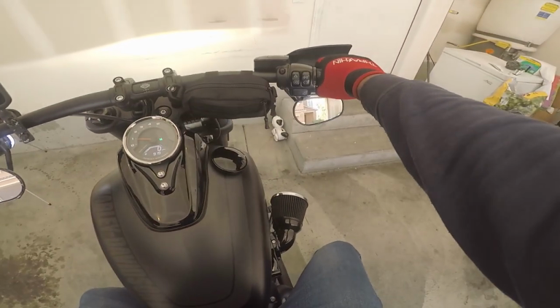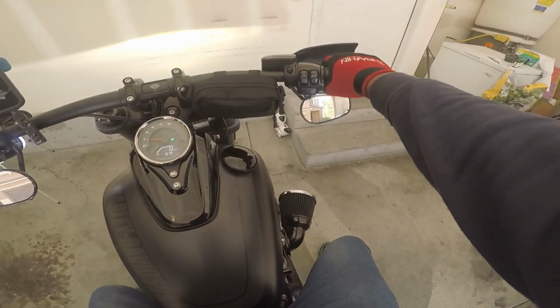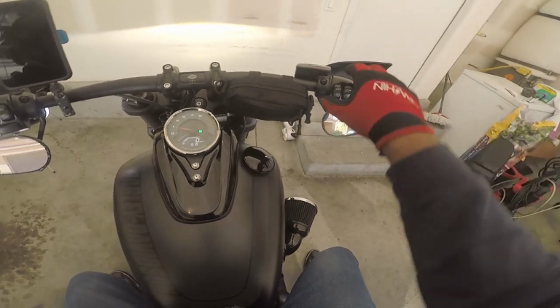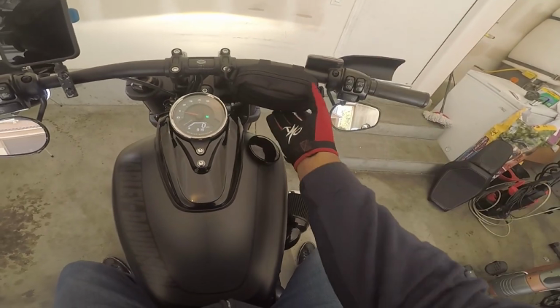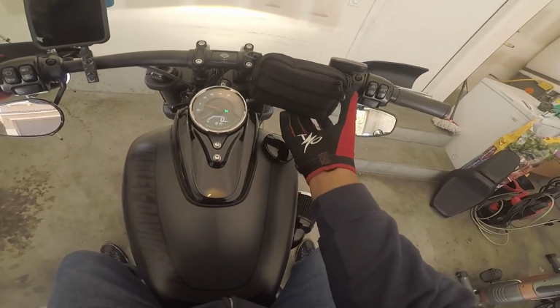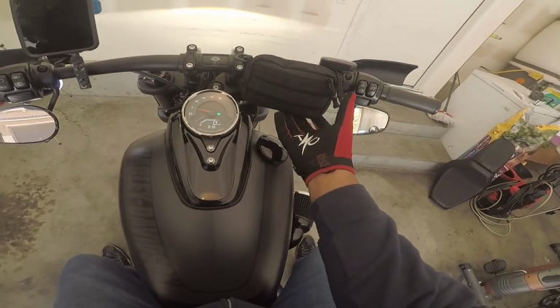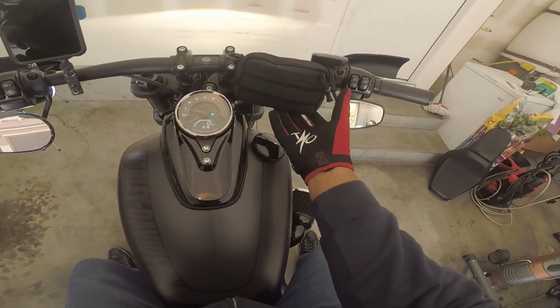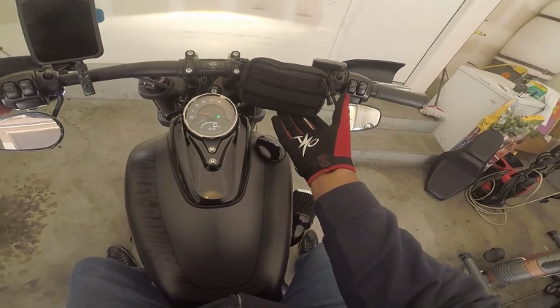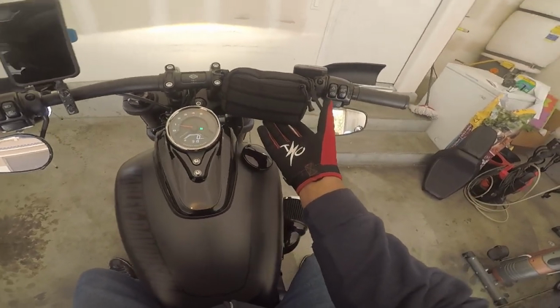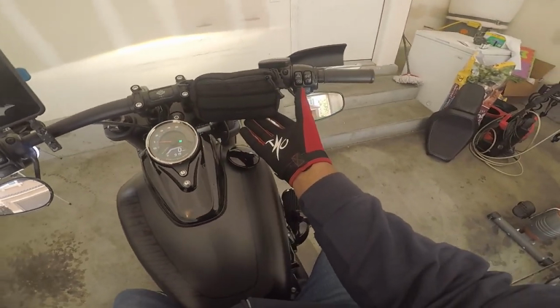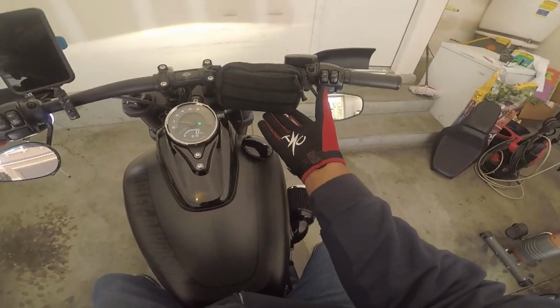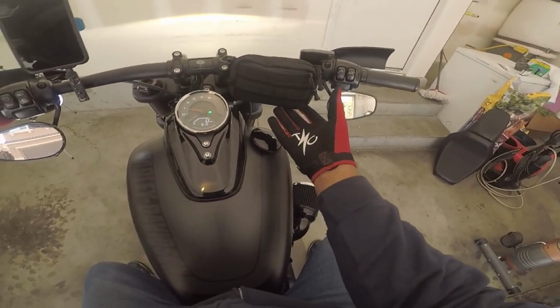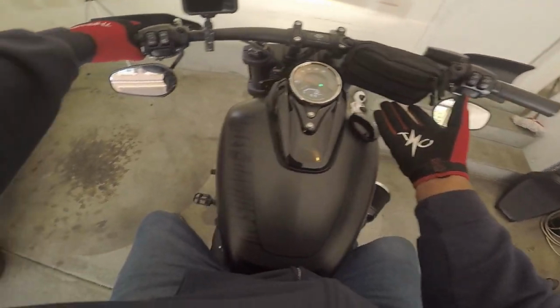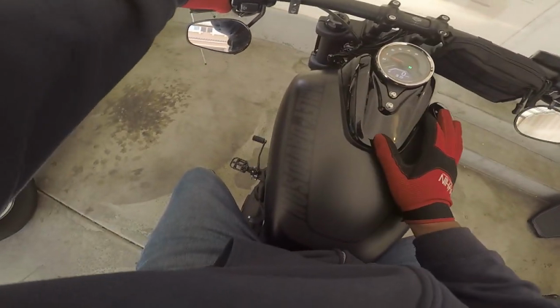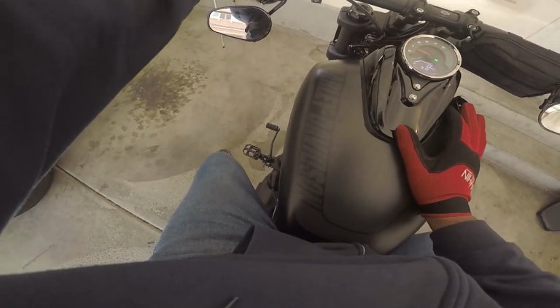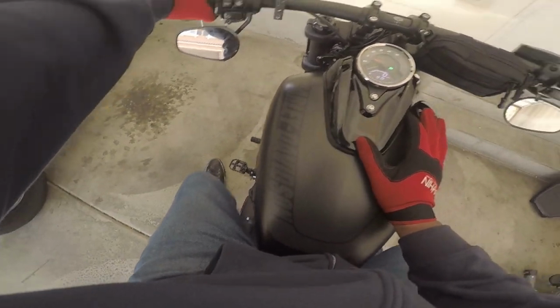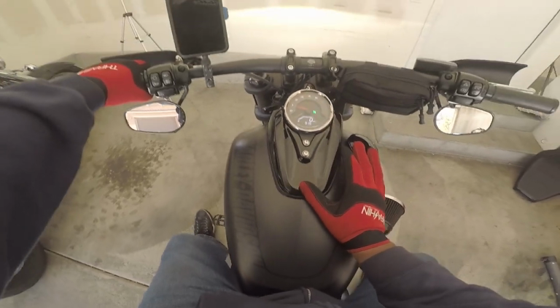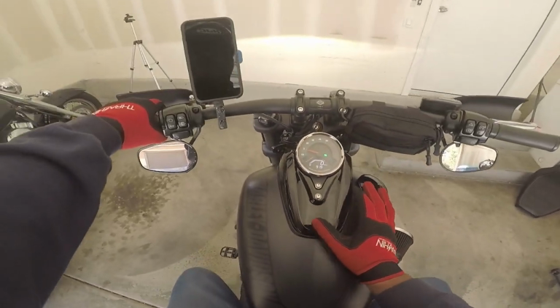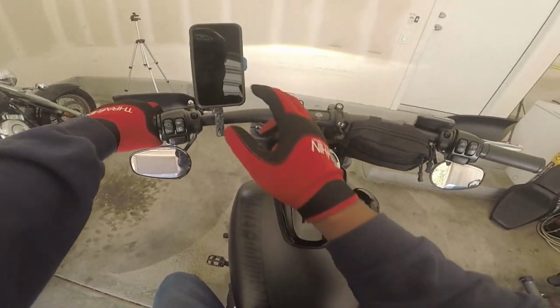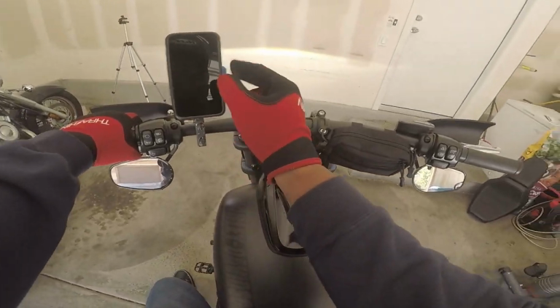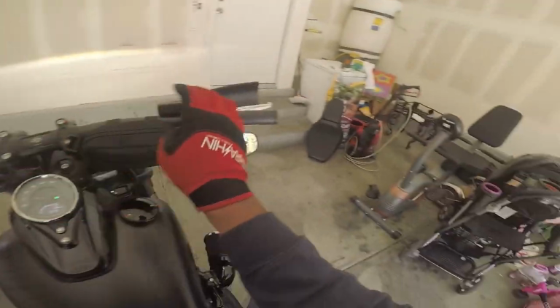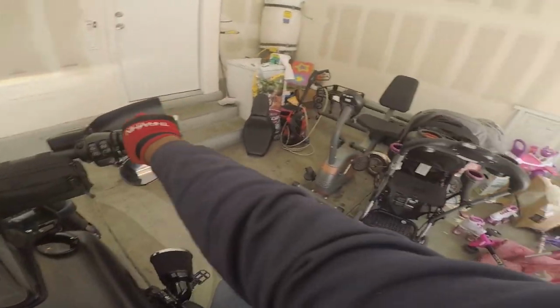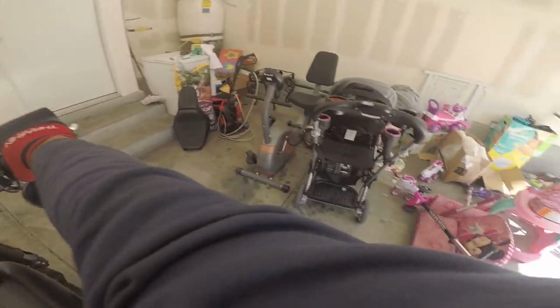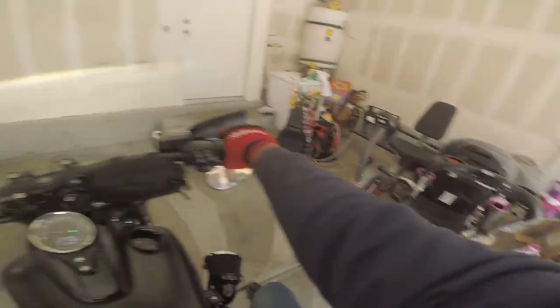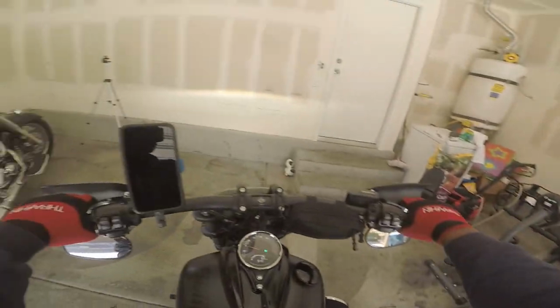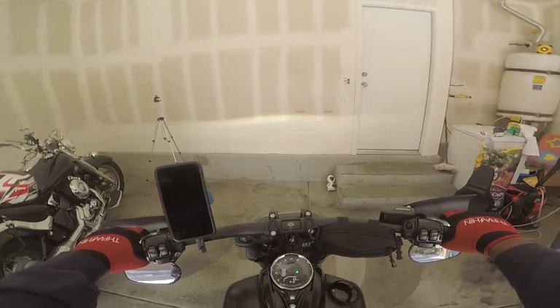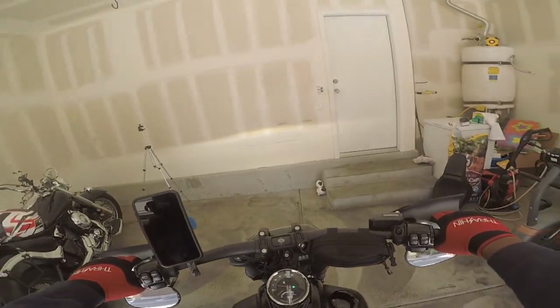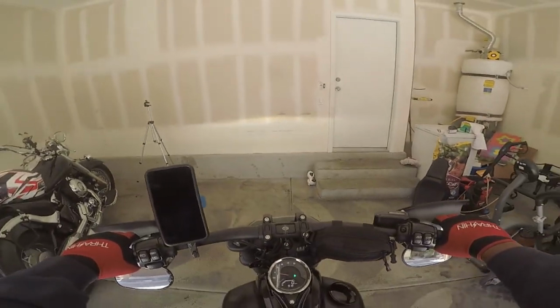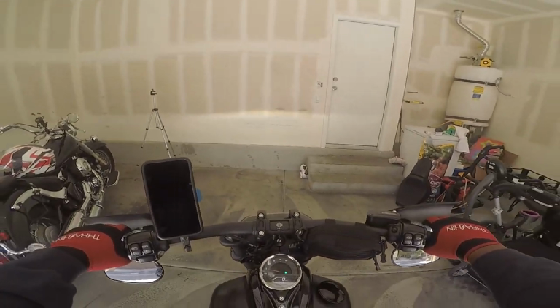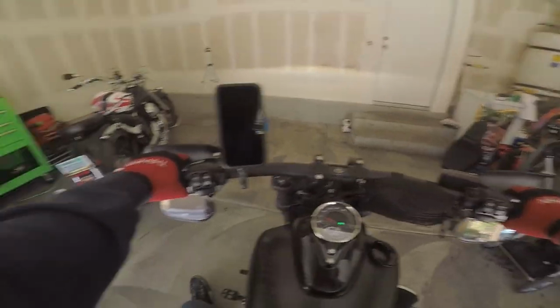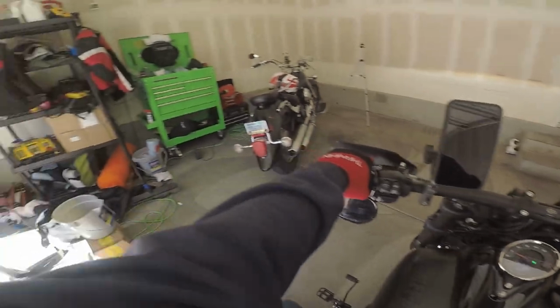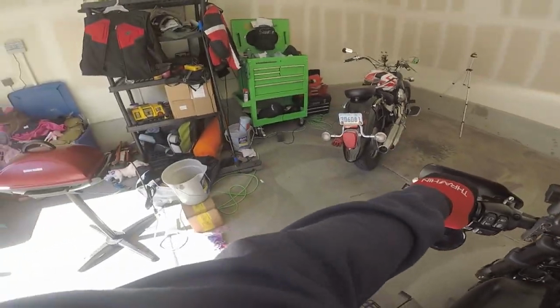The handlebar bag I got off Amazon for like 14 bucks. The Quad Lock with the case and the ball was around 60 bucks.